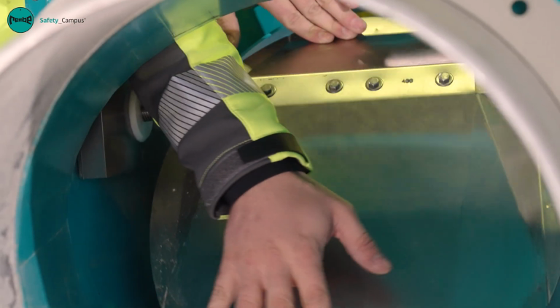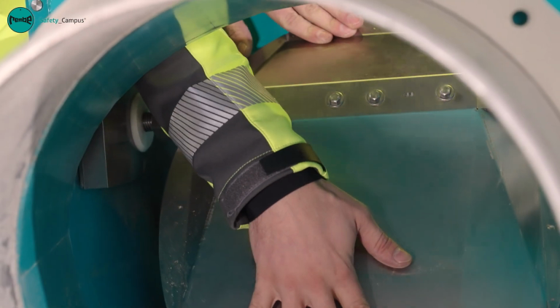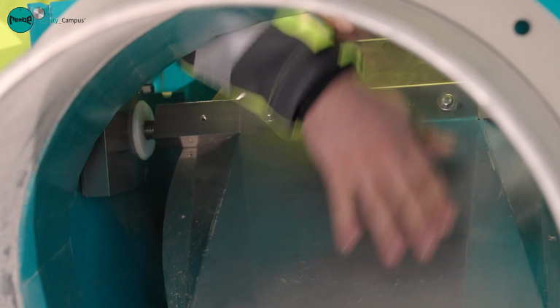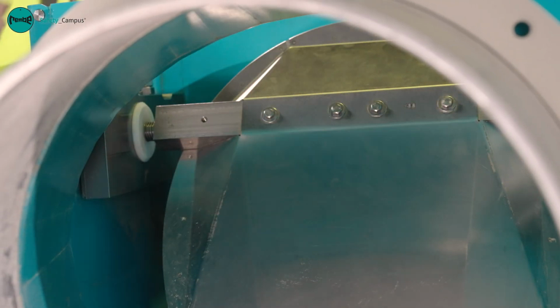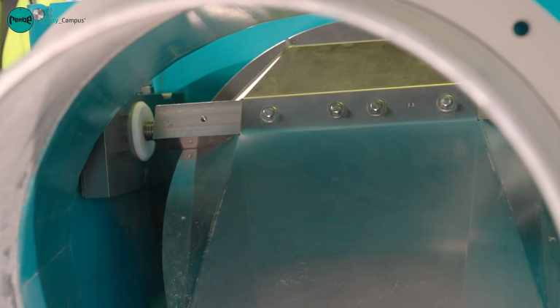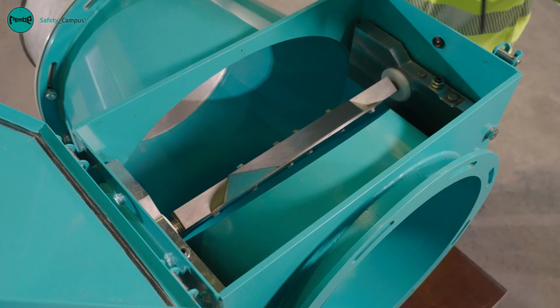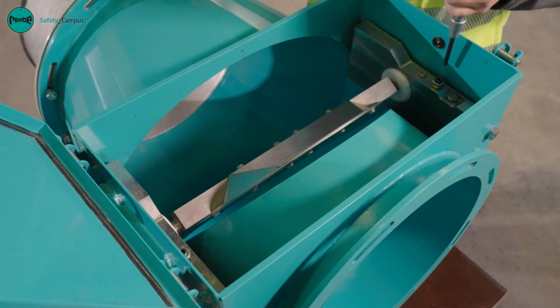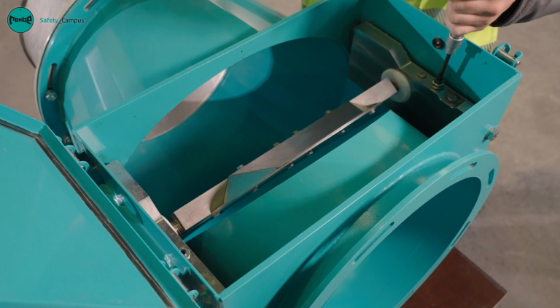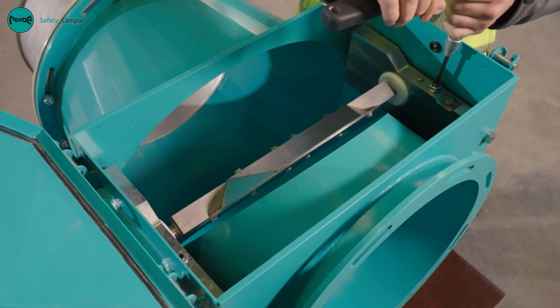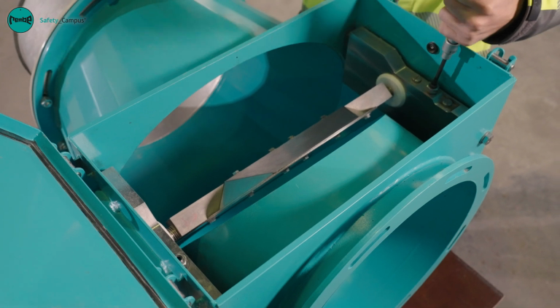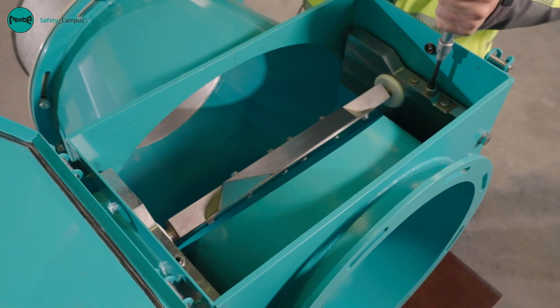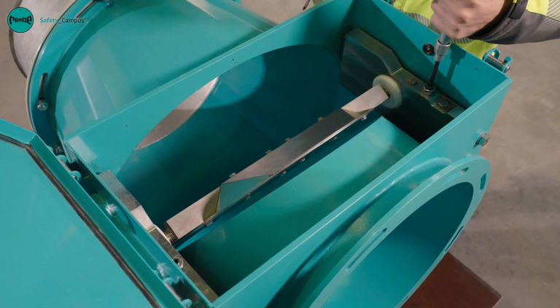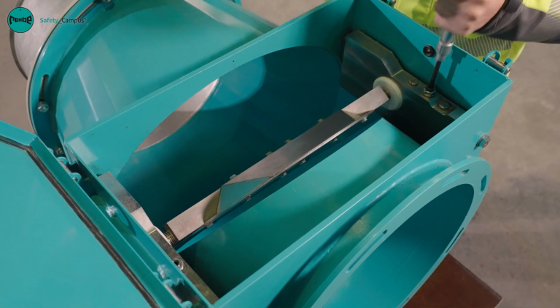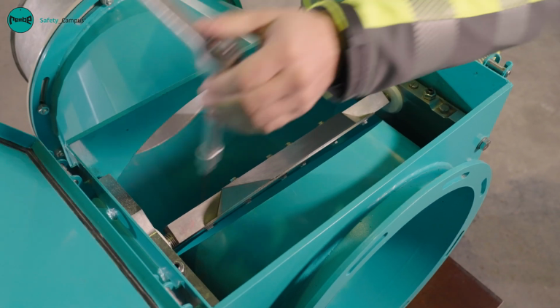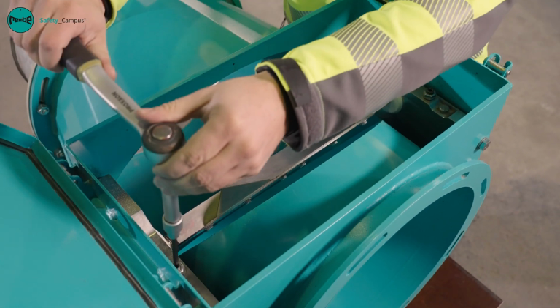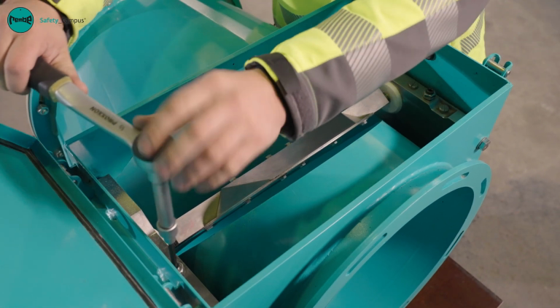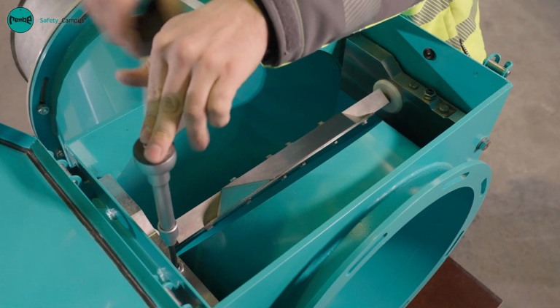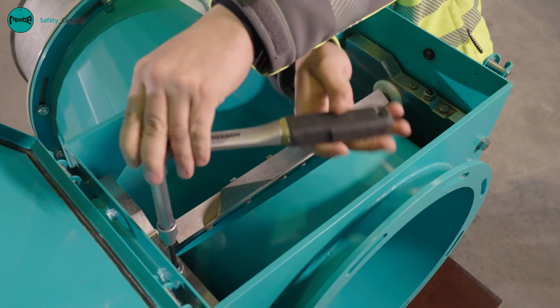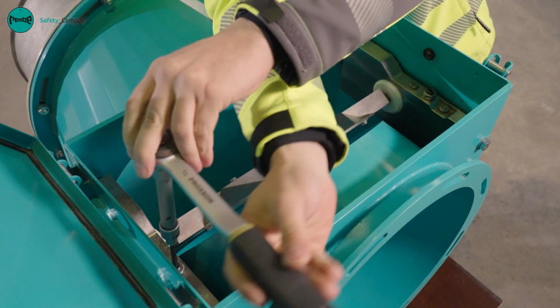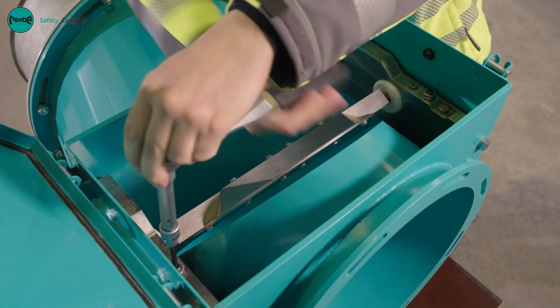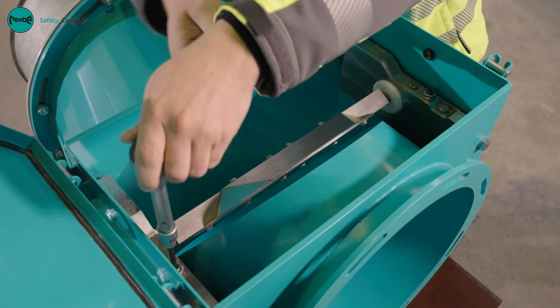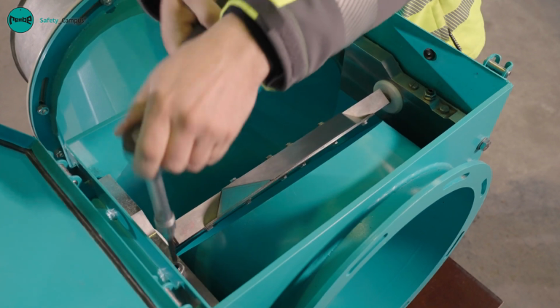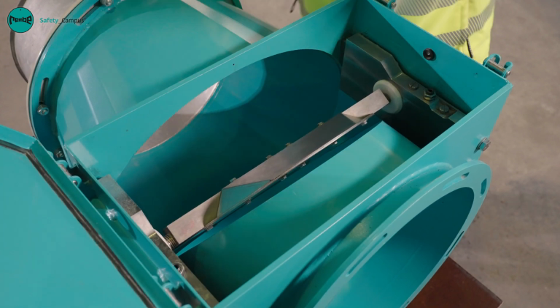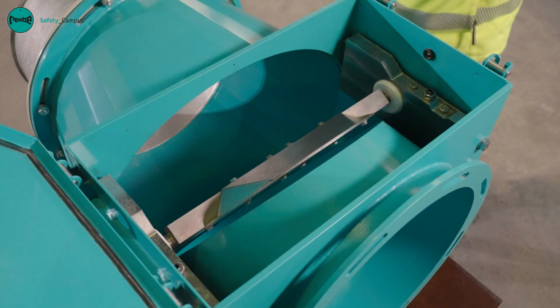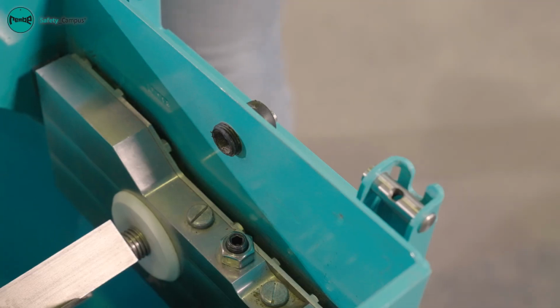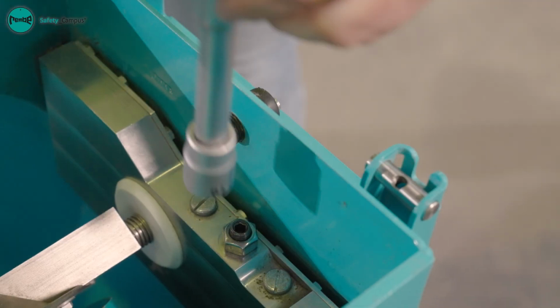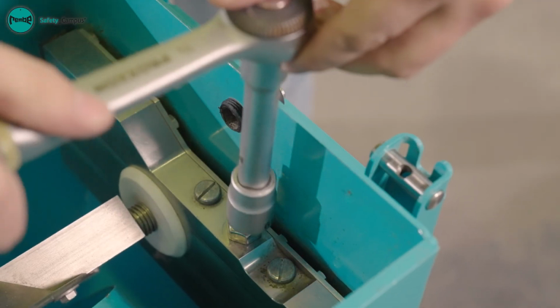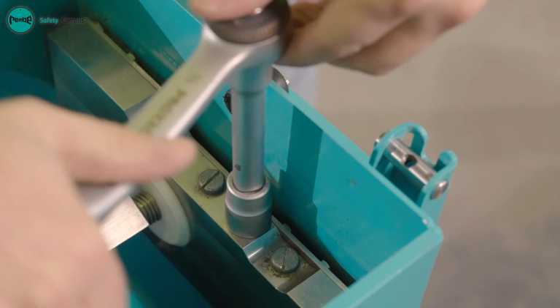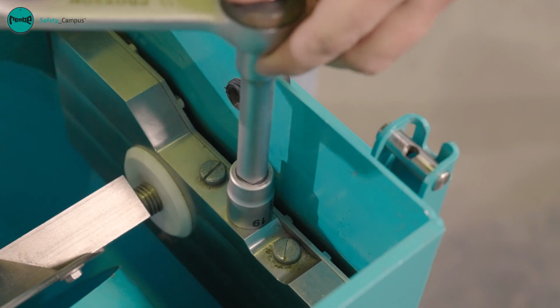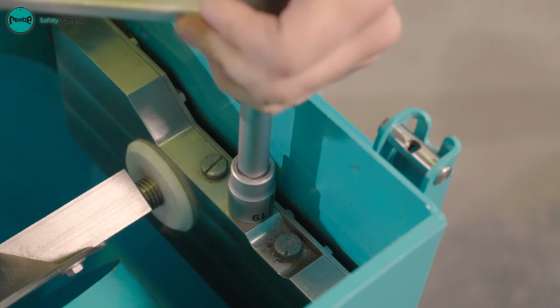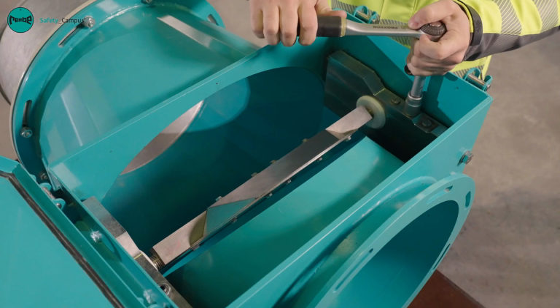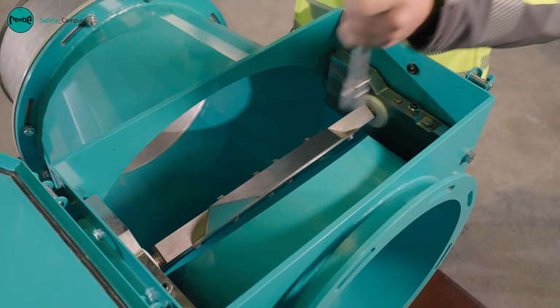If this is the case, we lock the locking bolts again with the allen key and additionally secure them with locking nuts on both sides.